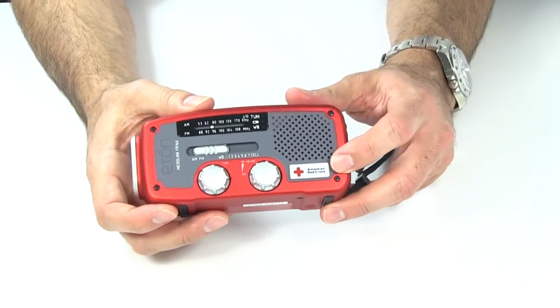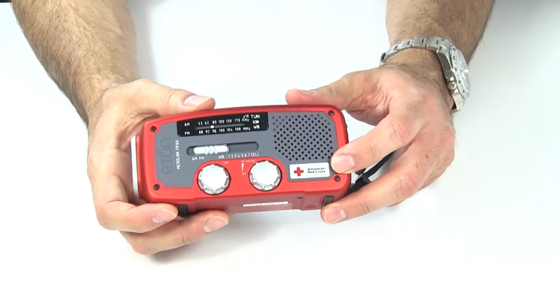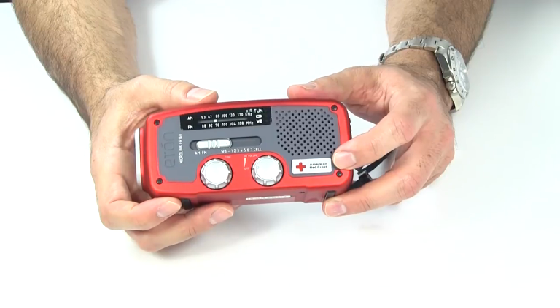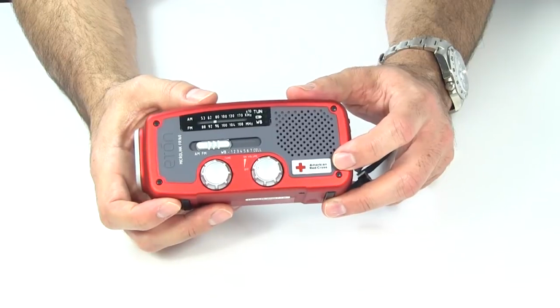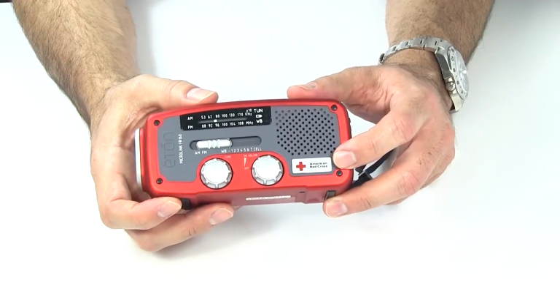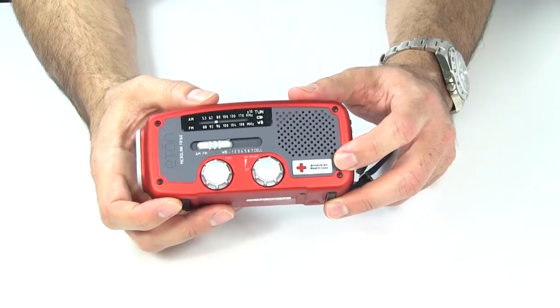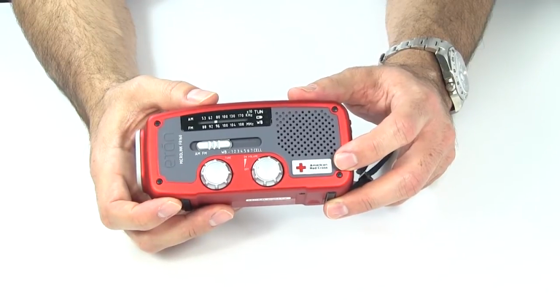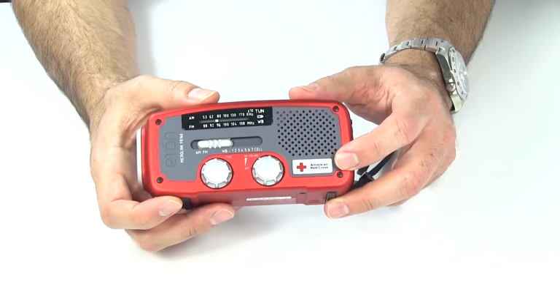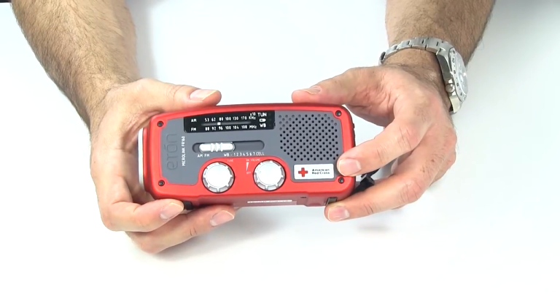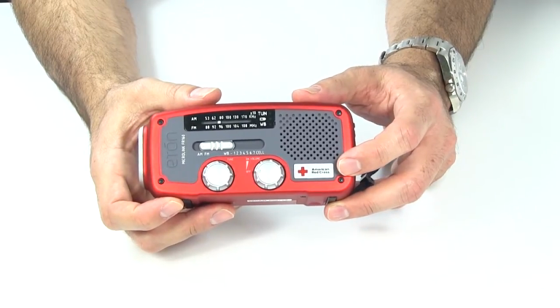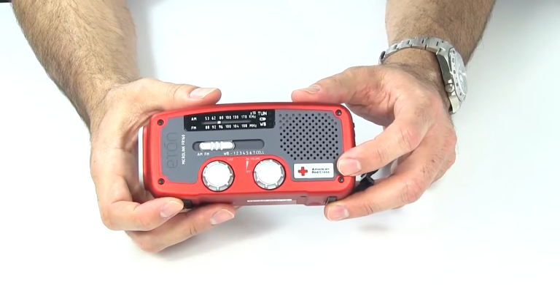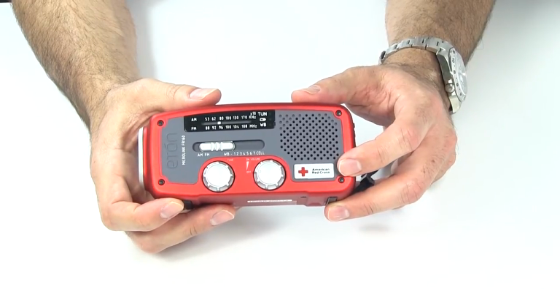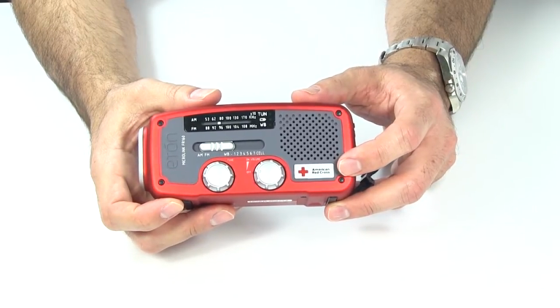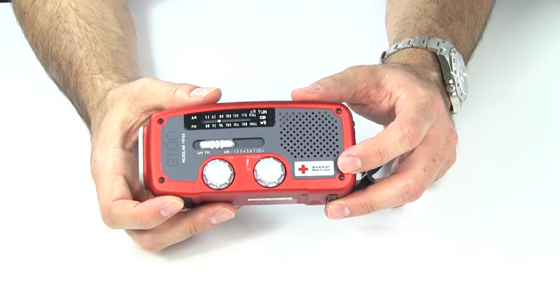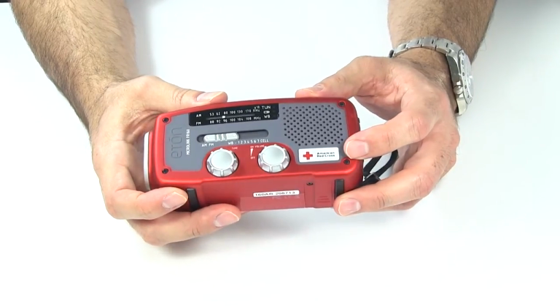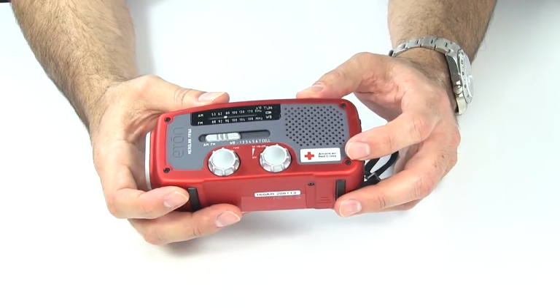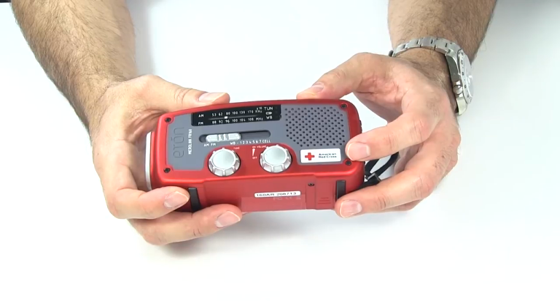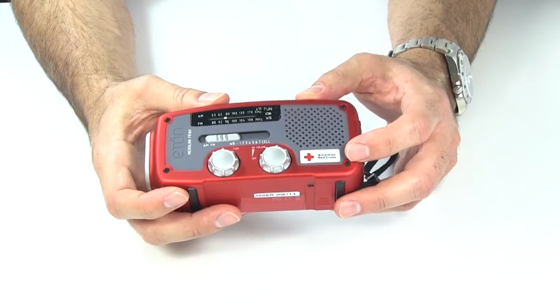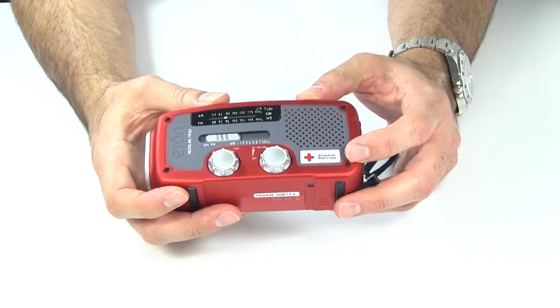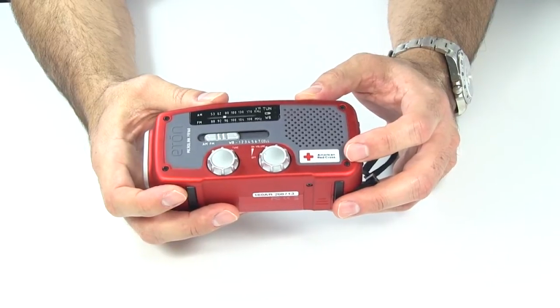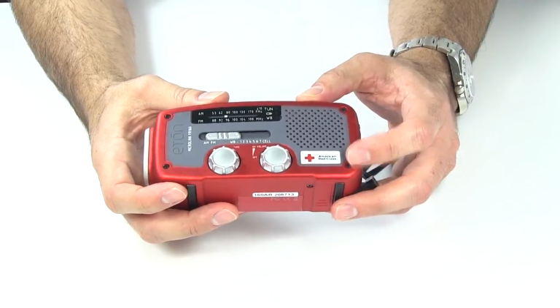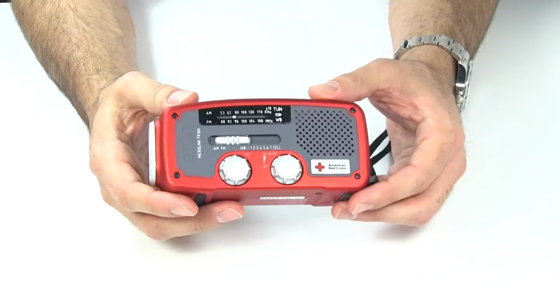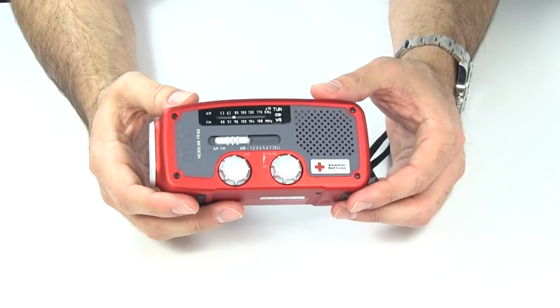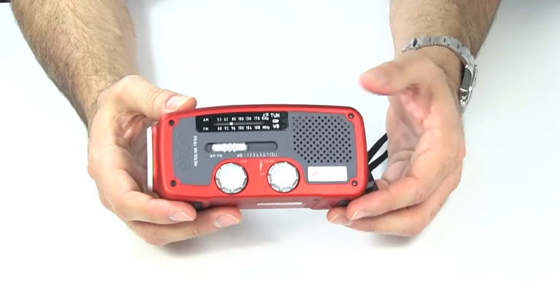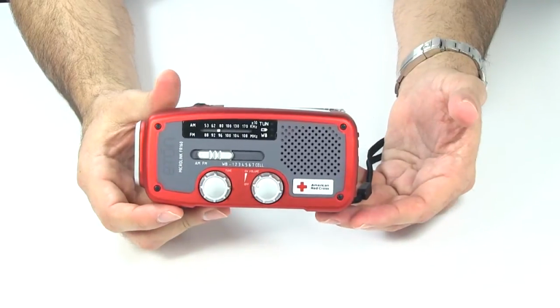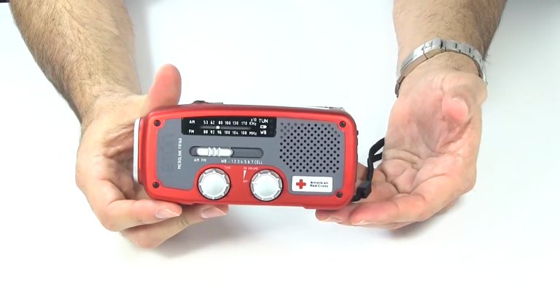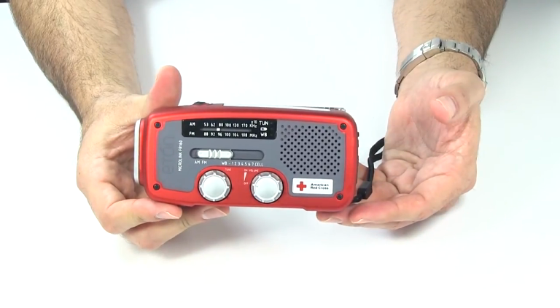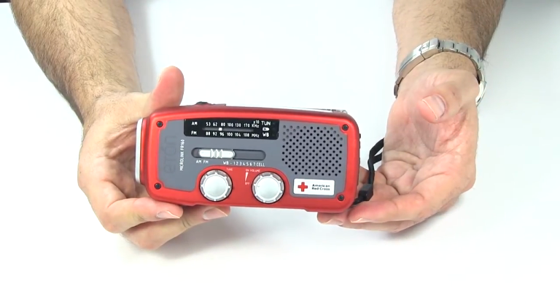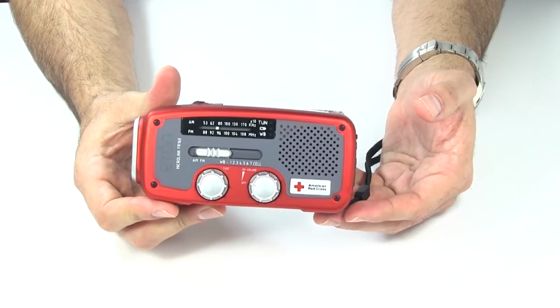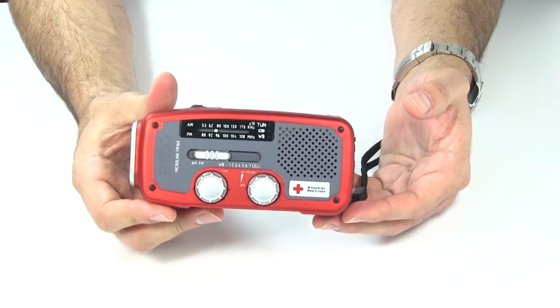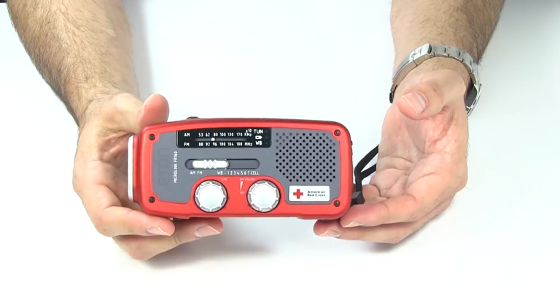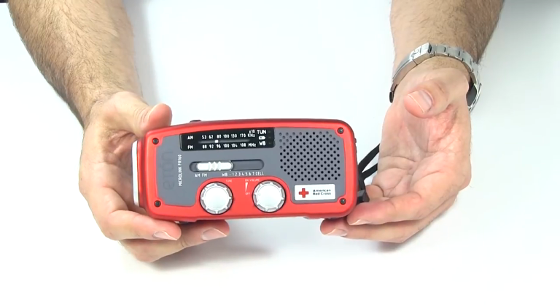You can see the American Red Cross logo here. Eaton donates $0.50 of every purchase to the Red Cross. This does come in four colors: red, black, green, and blue.